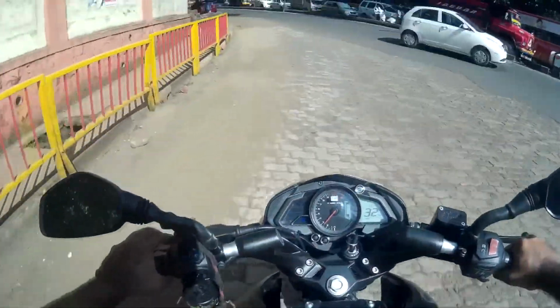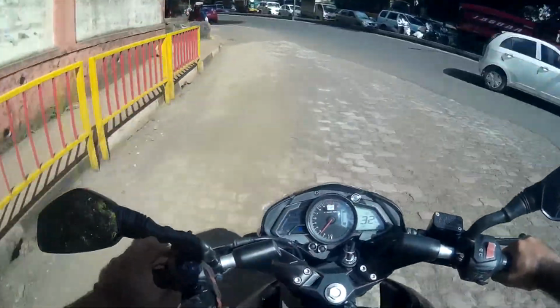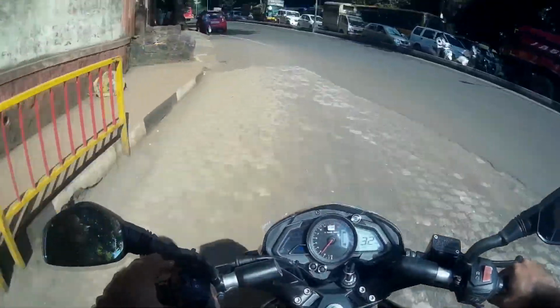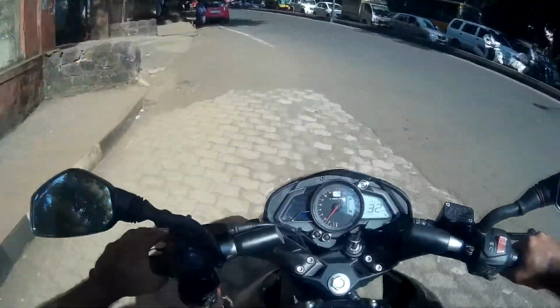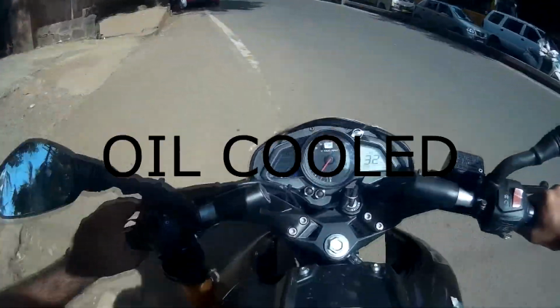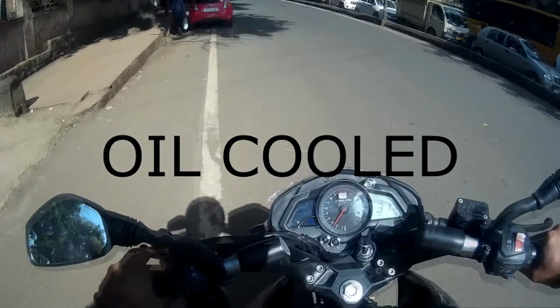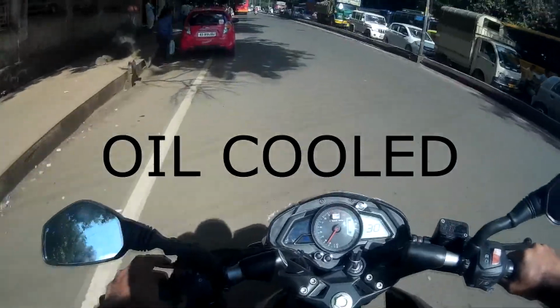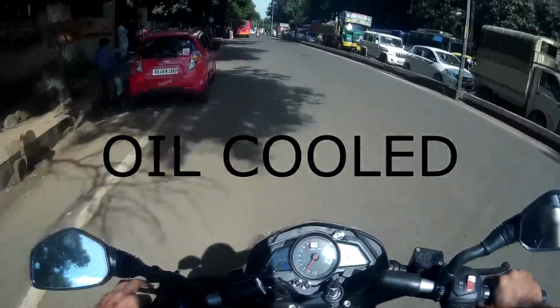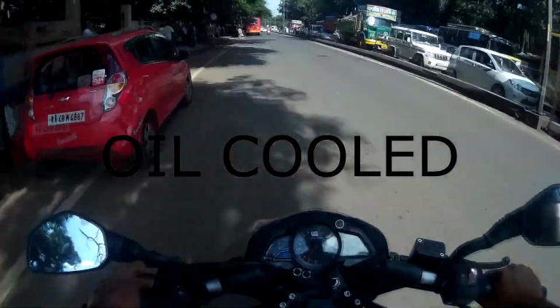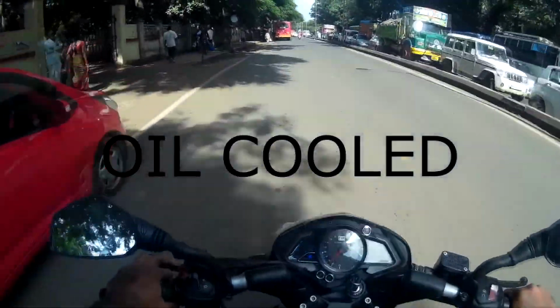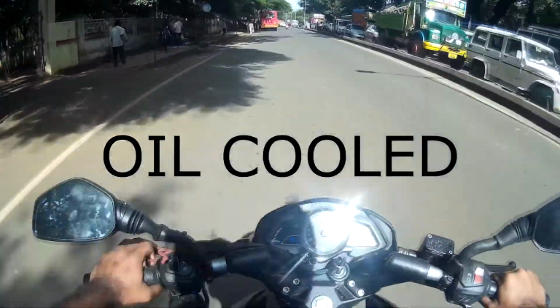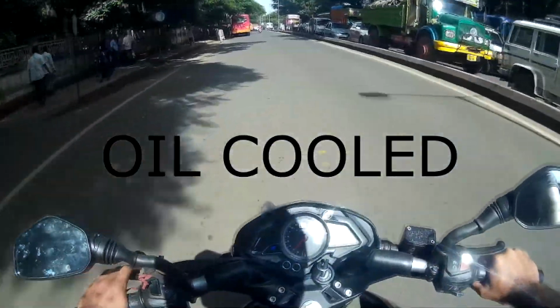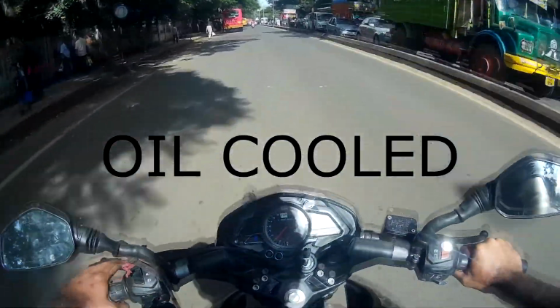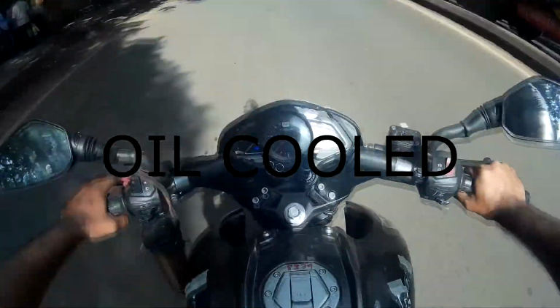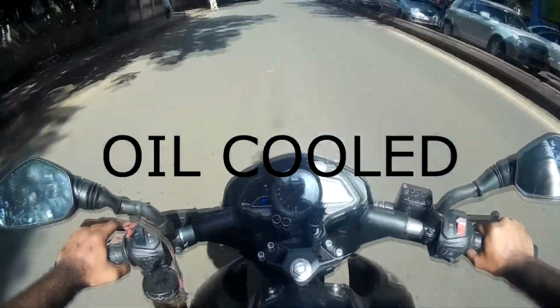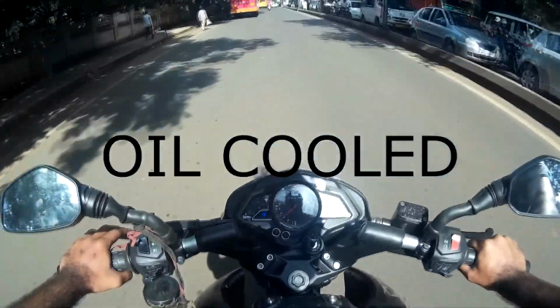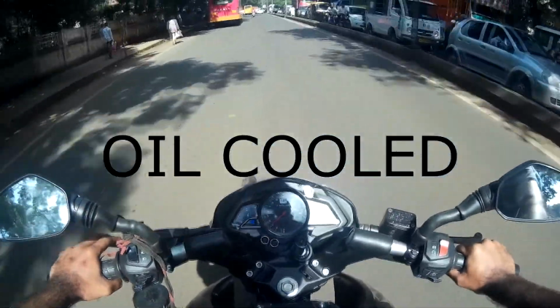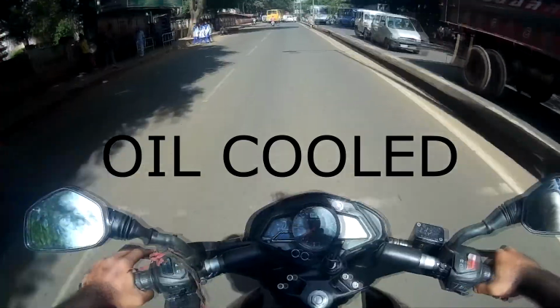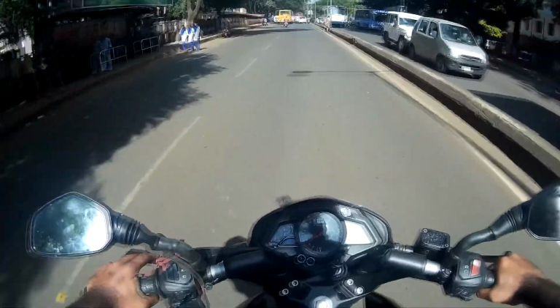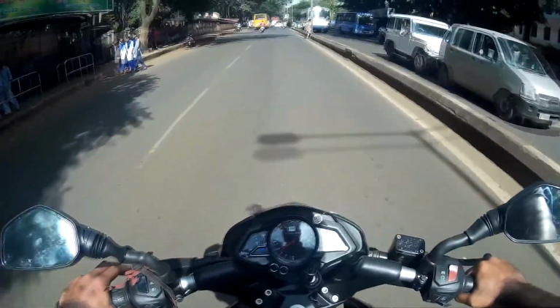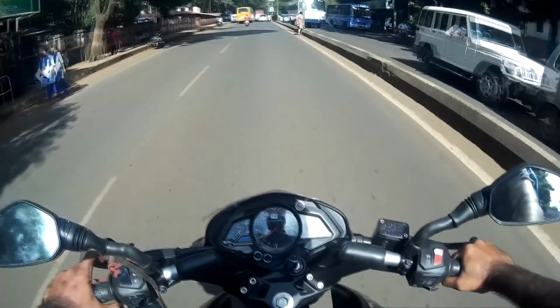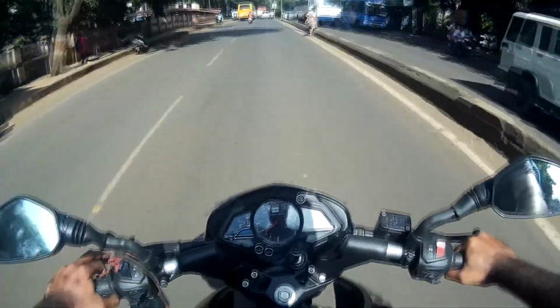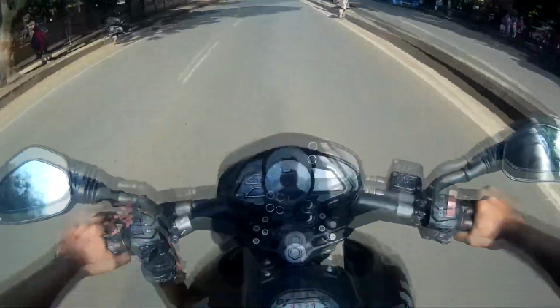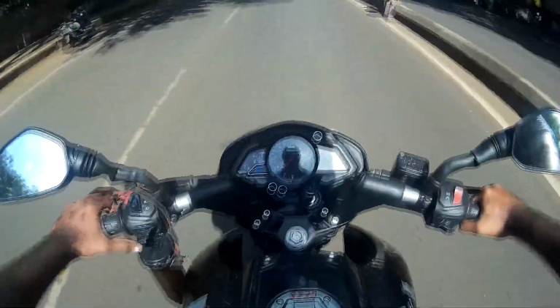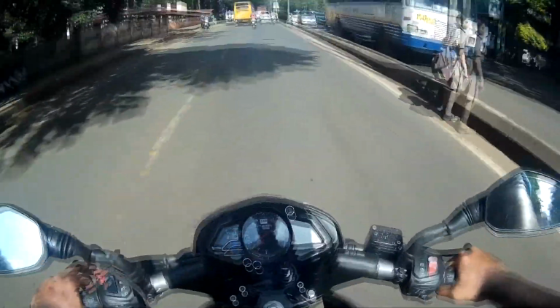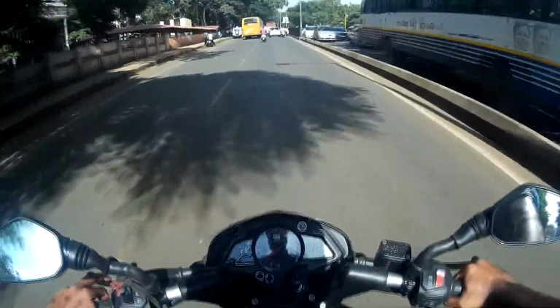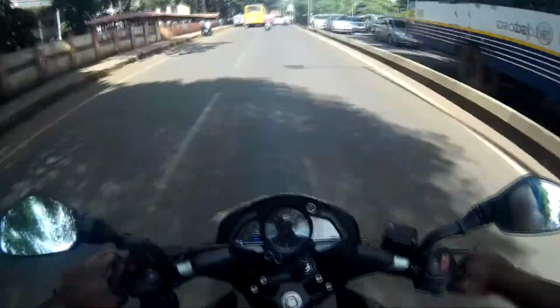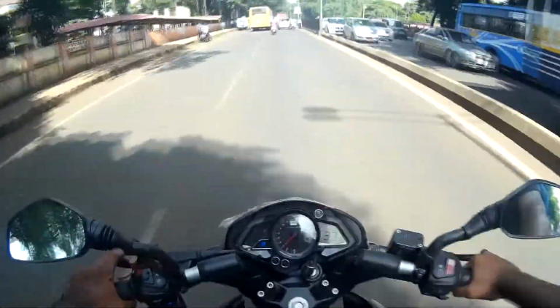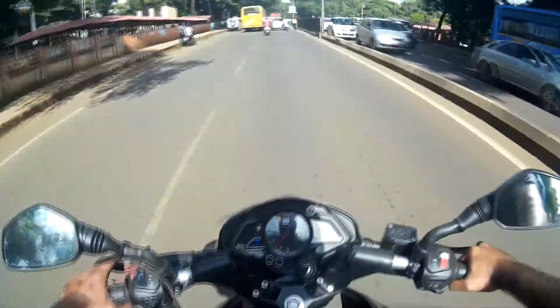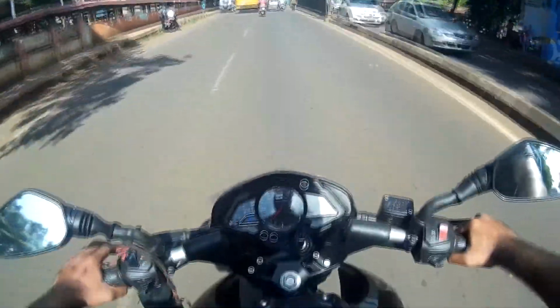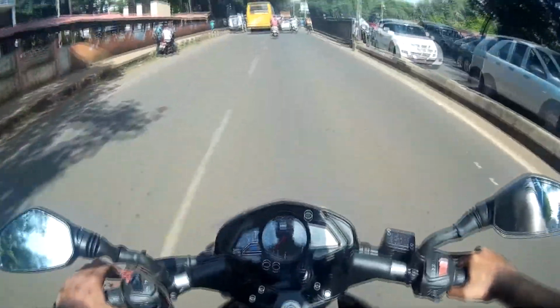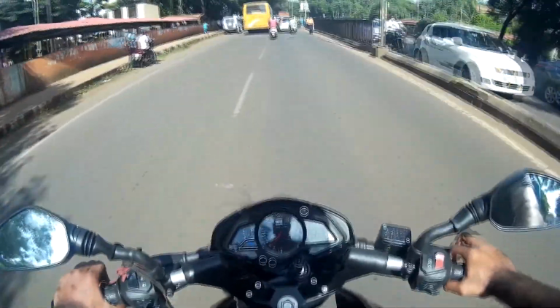It comes with an air-cooled engine, which is a really good advantage. Front brake is disc and rear brake is a normal drum brake.